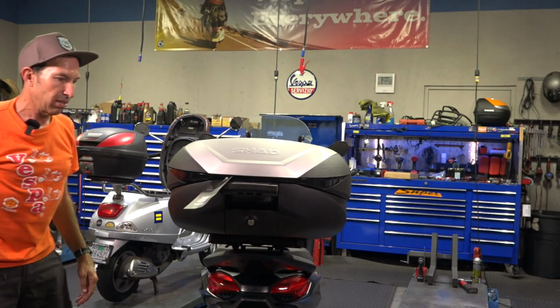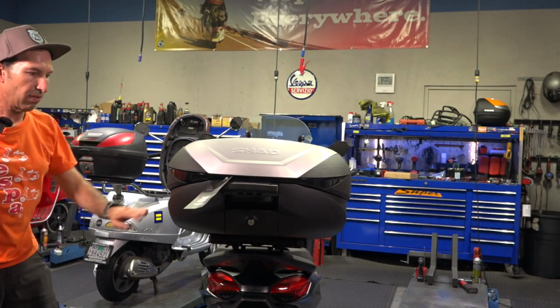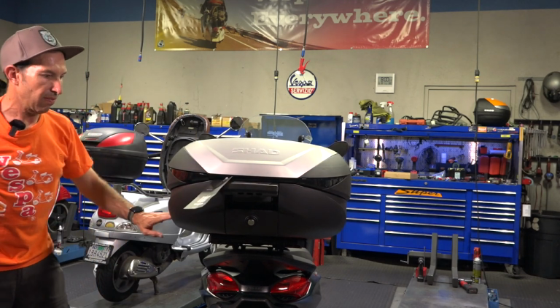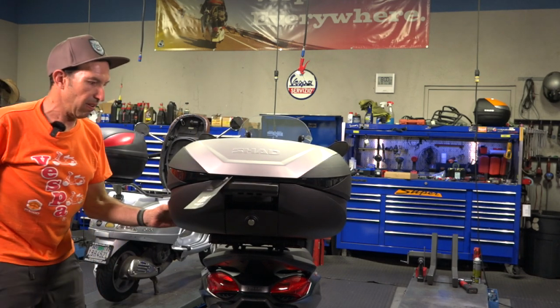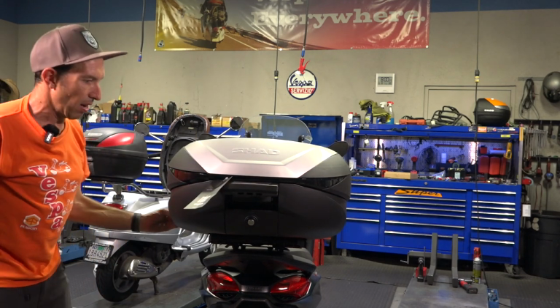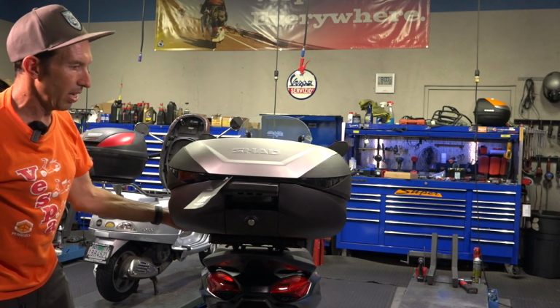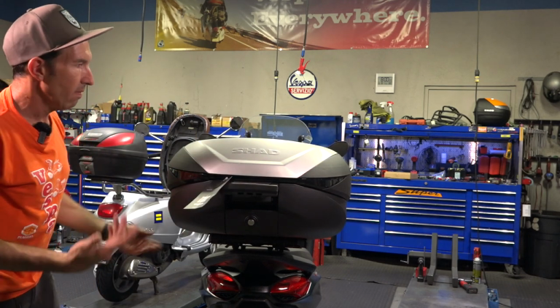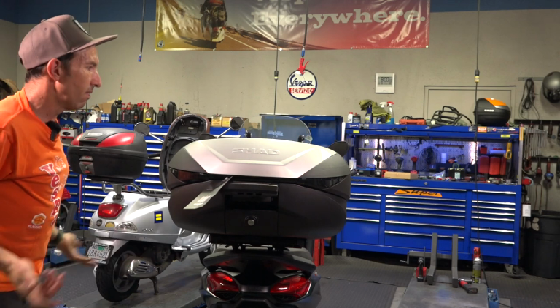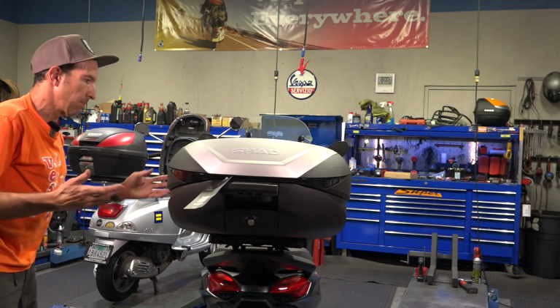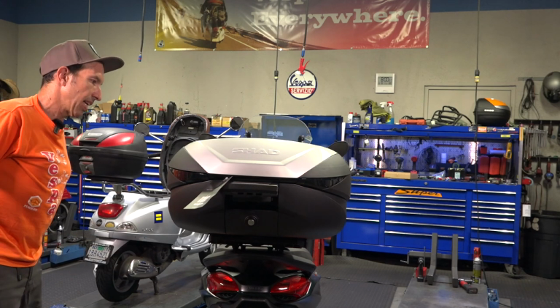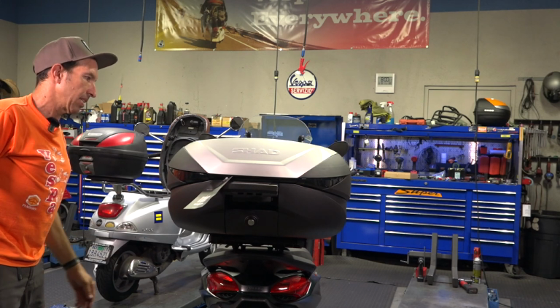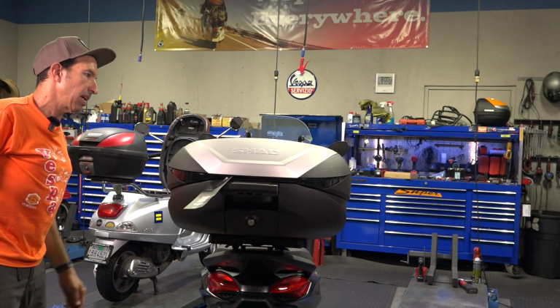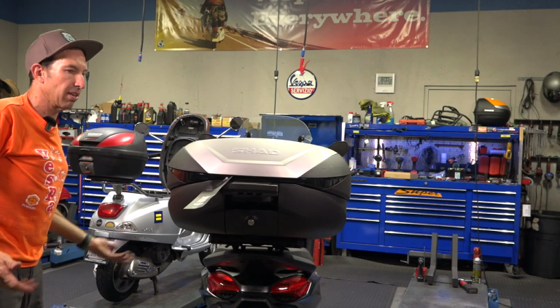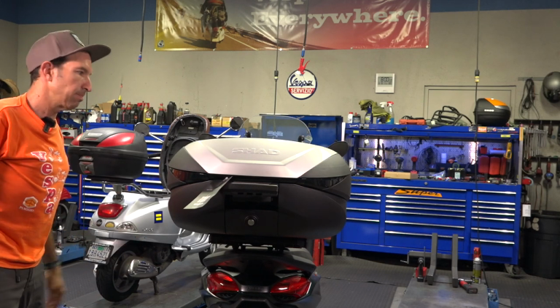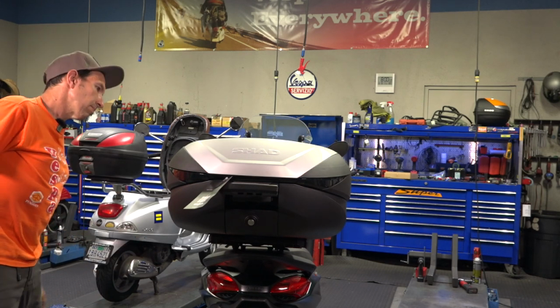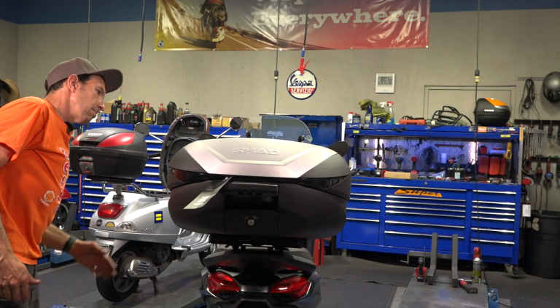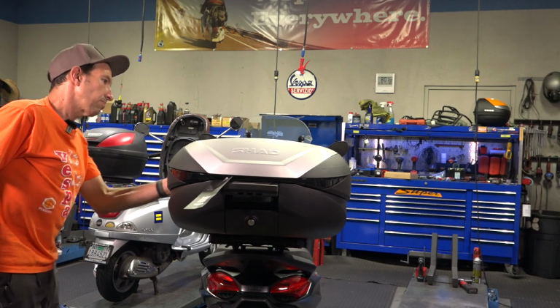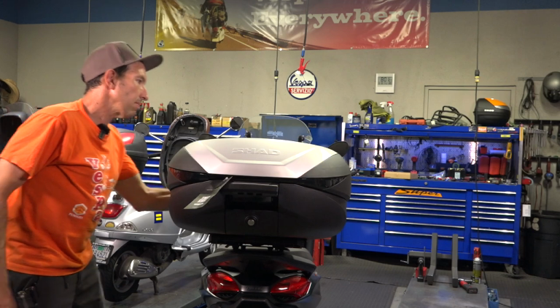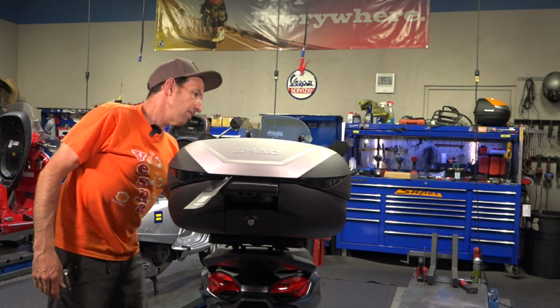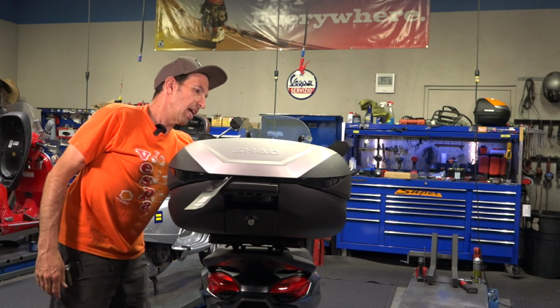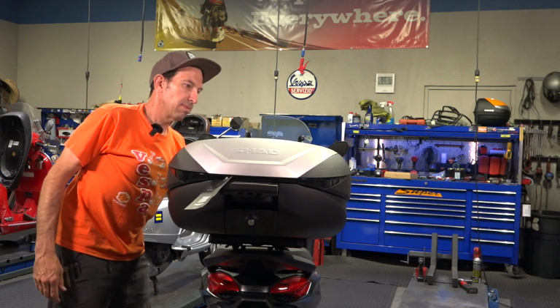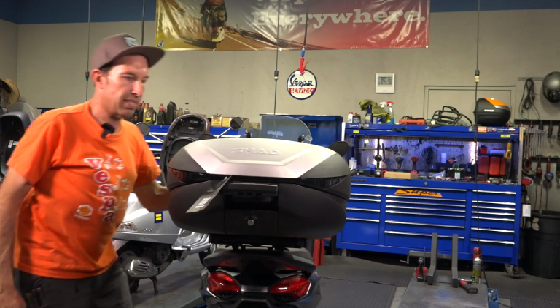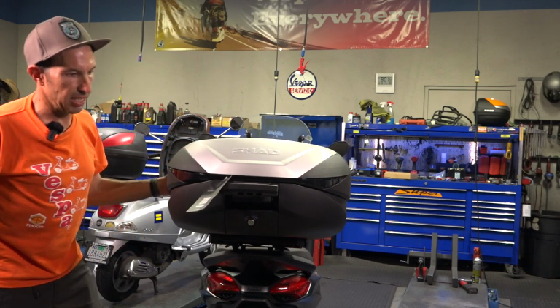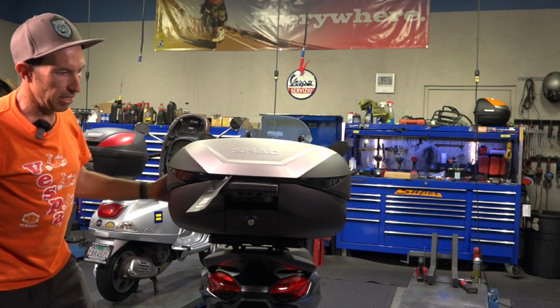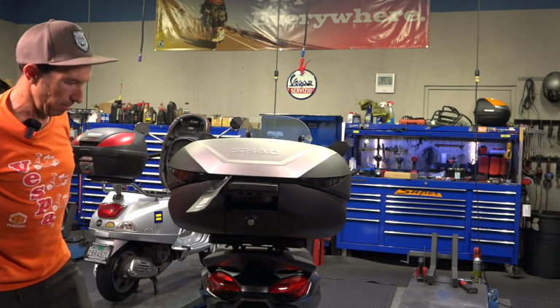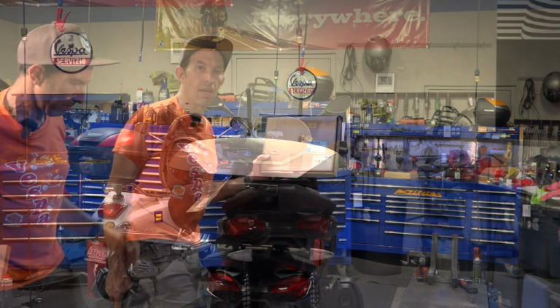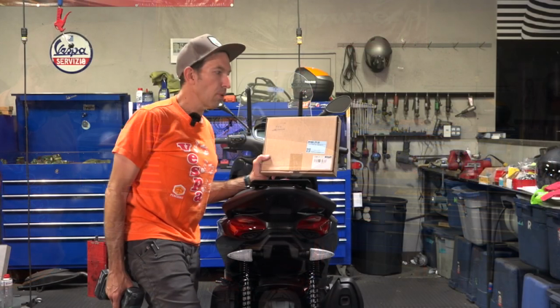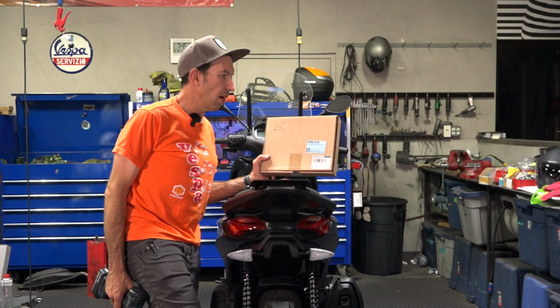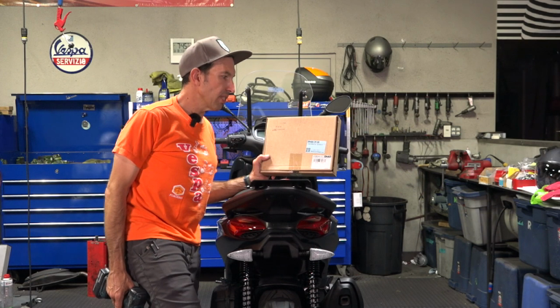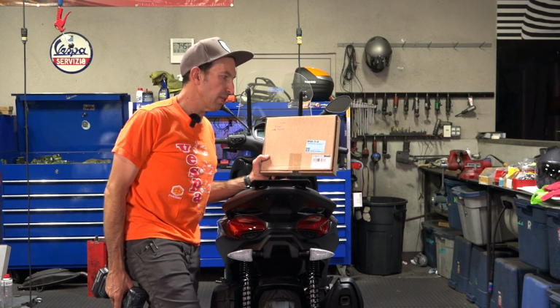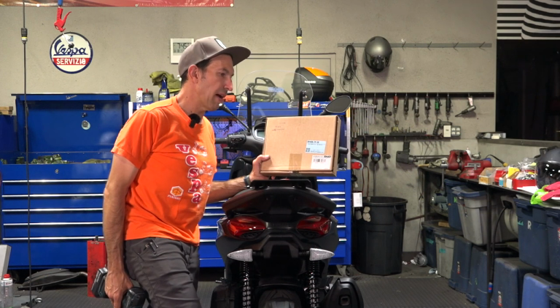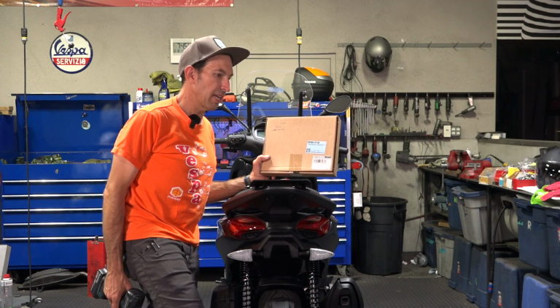So you're going for the very large volume of the top case that you may not need all the time, but it gives you lots of space. All right, quickly — all the tools needed to put this mounting plate on.